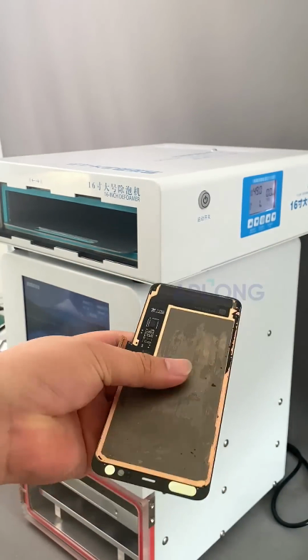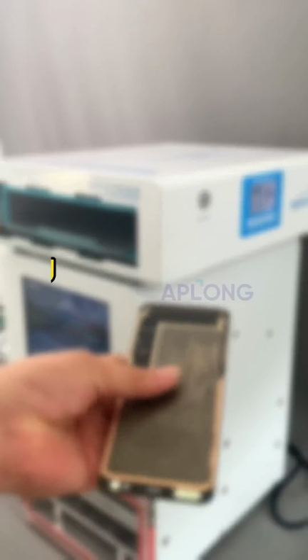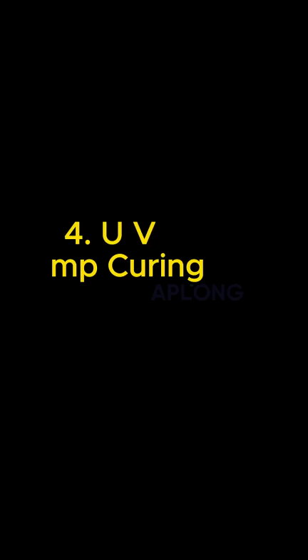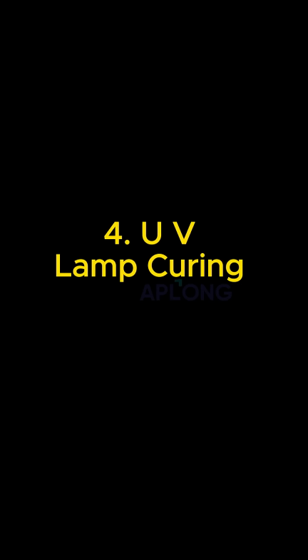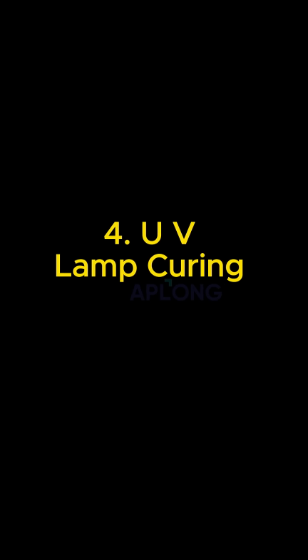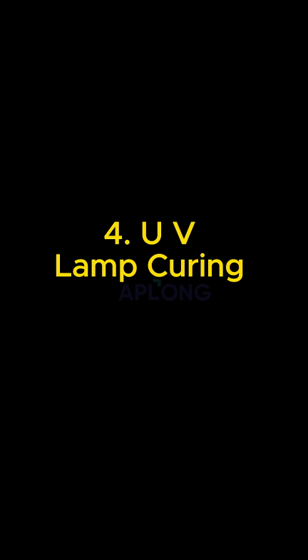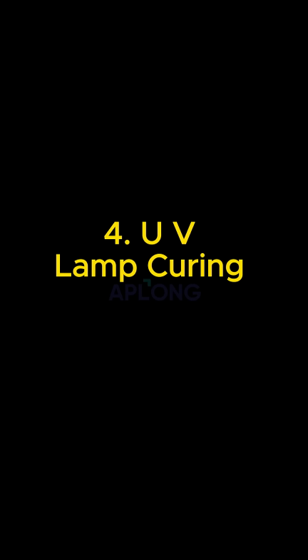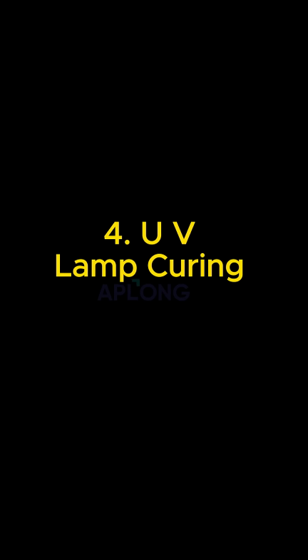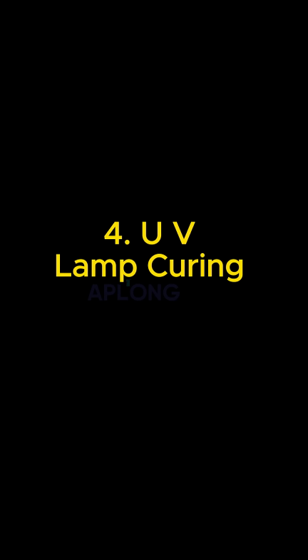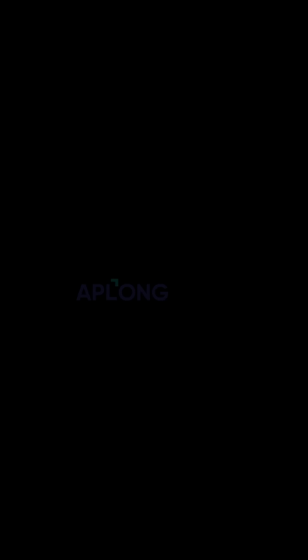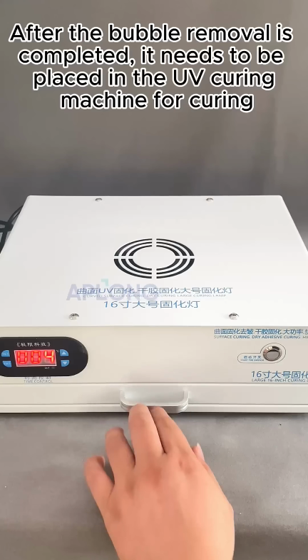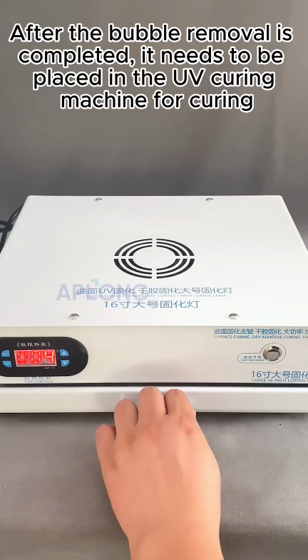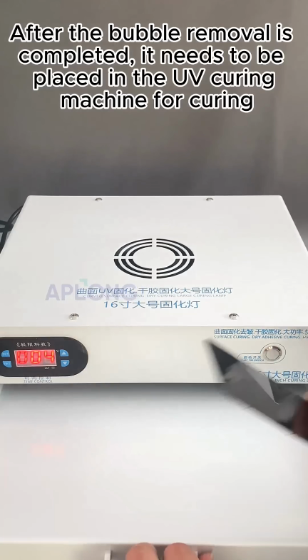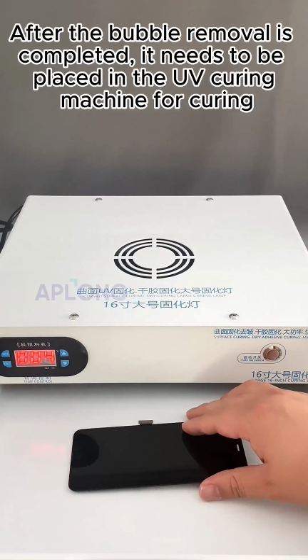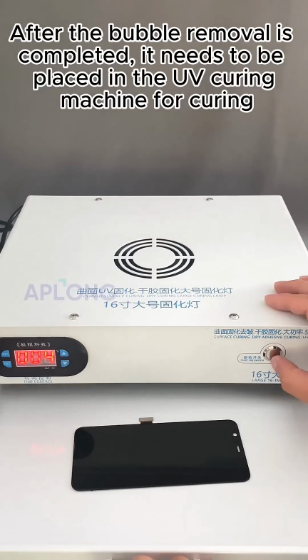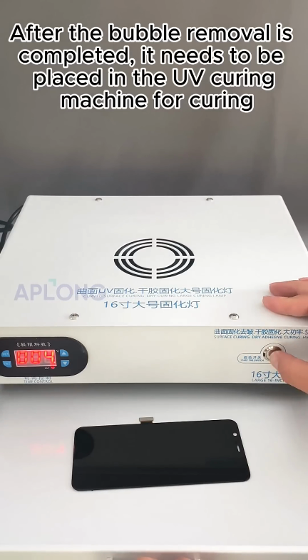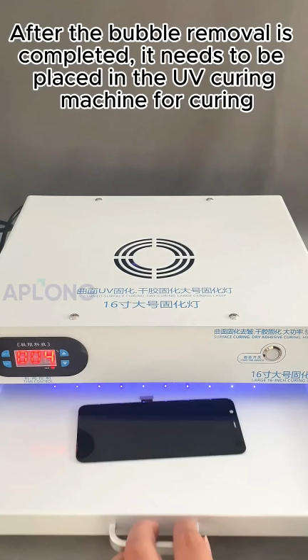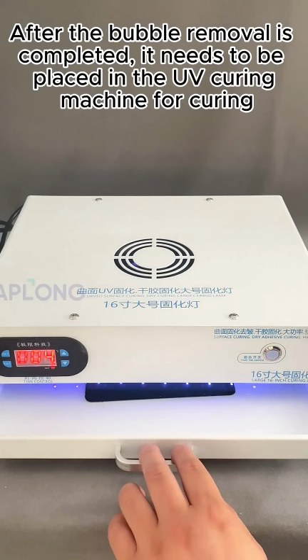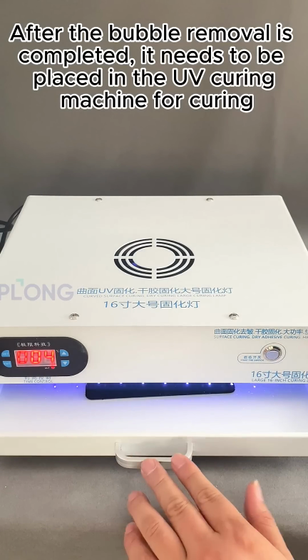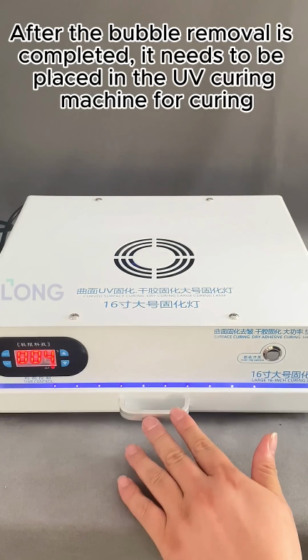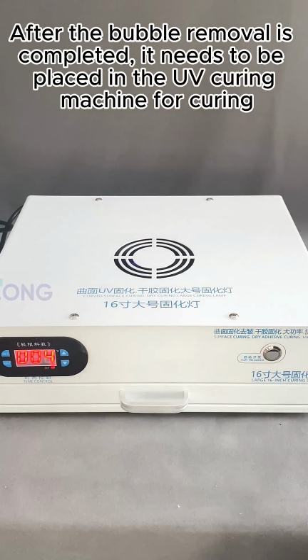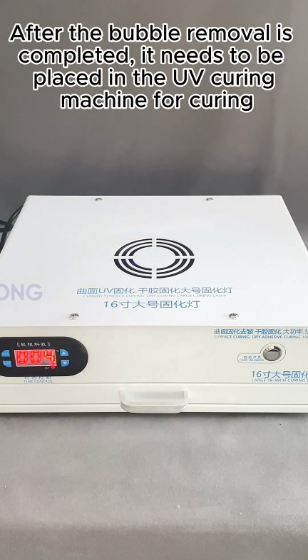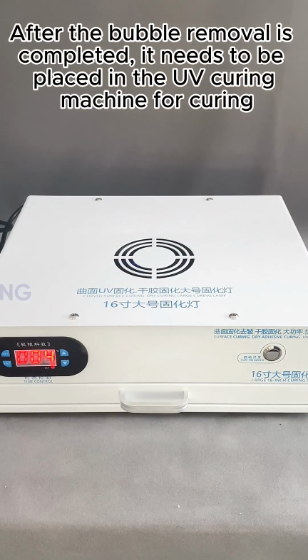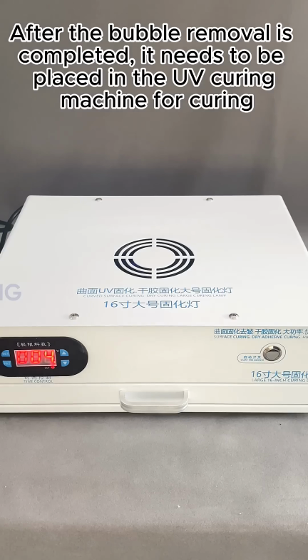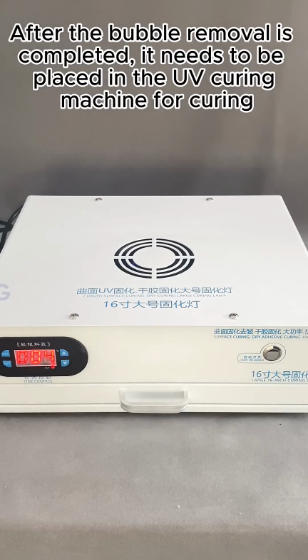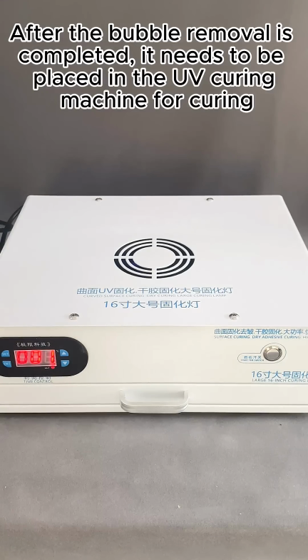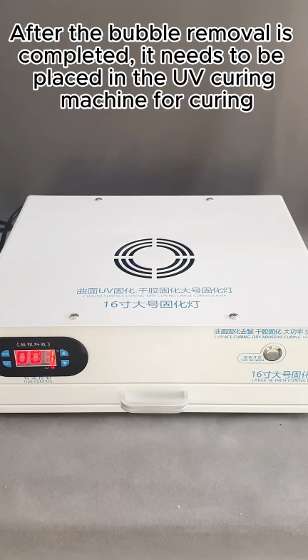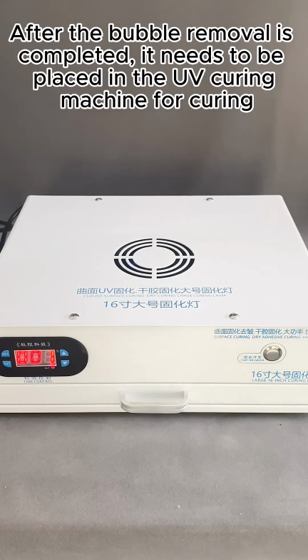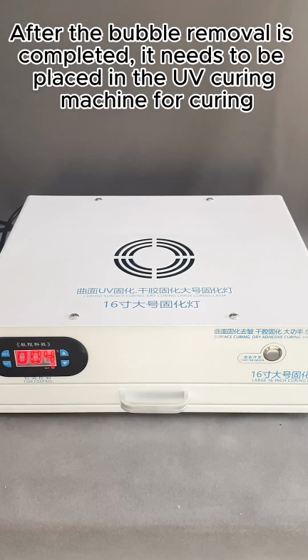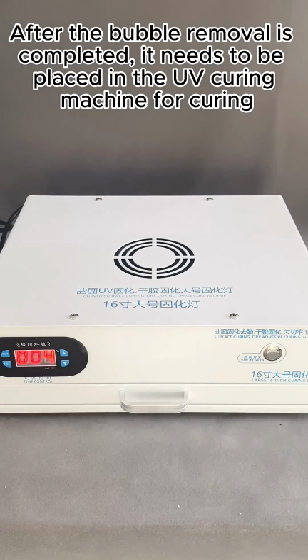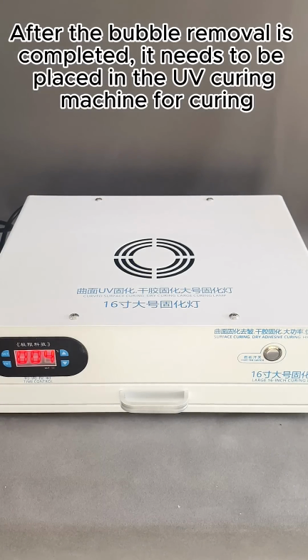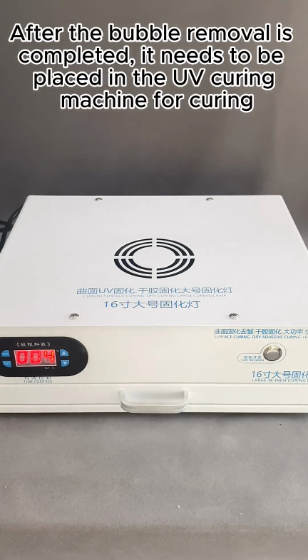Step 4: UV Lamp Curing. After the bubble removal is completed, it needs to be placed in the UV curing machine for curing.